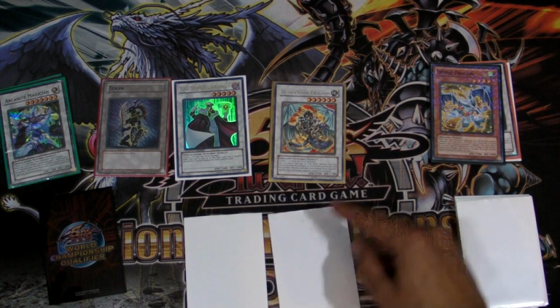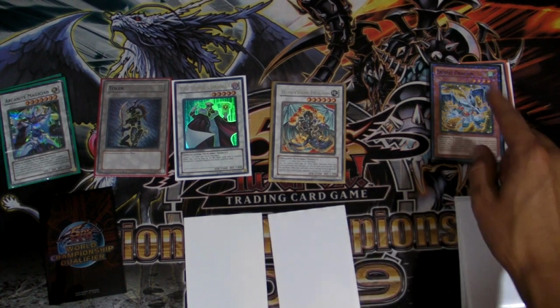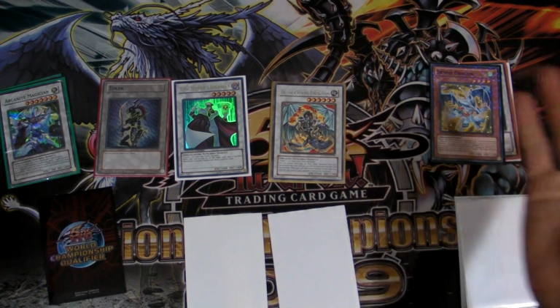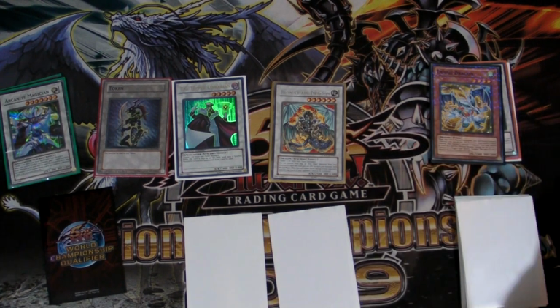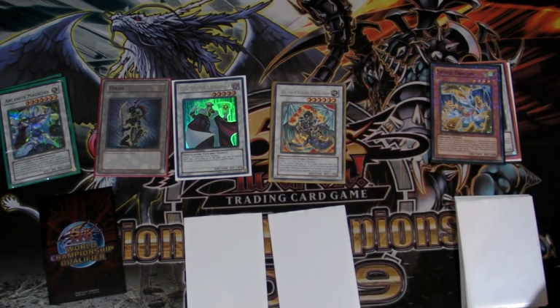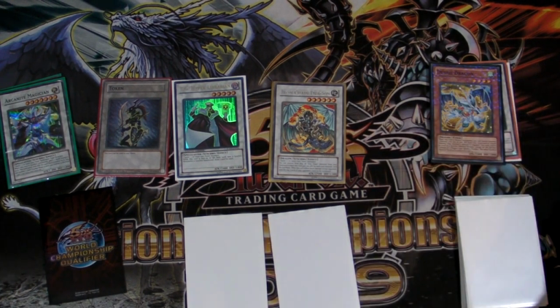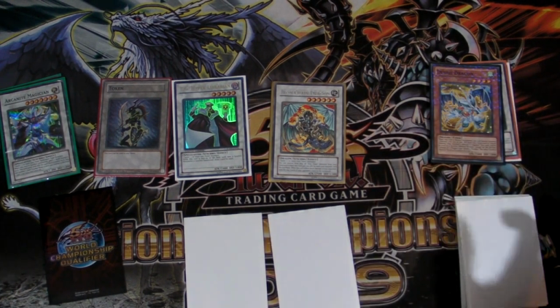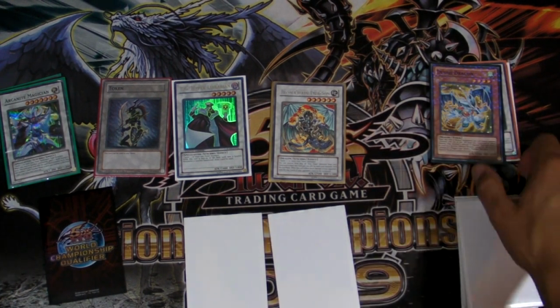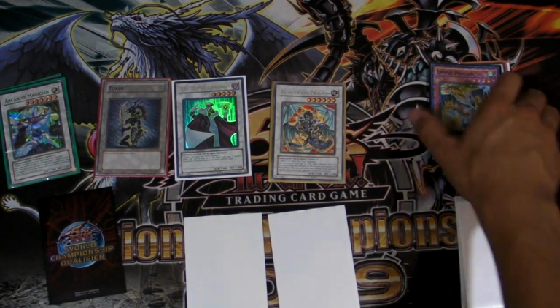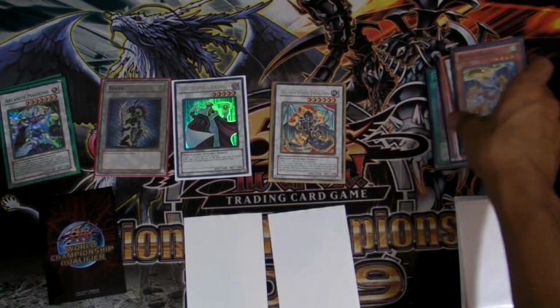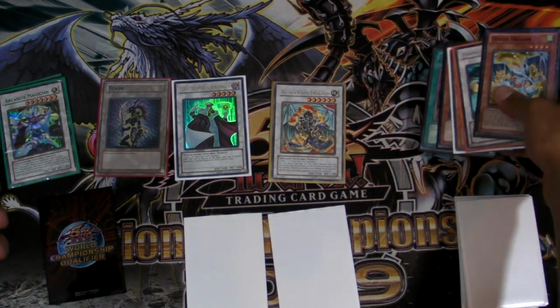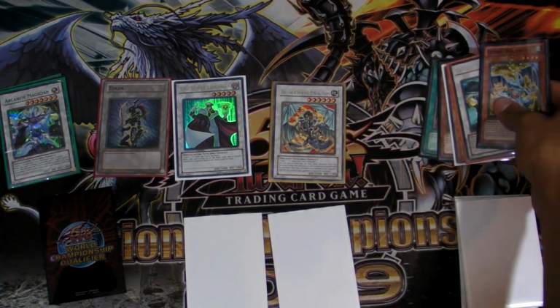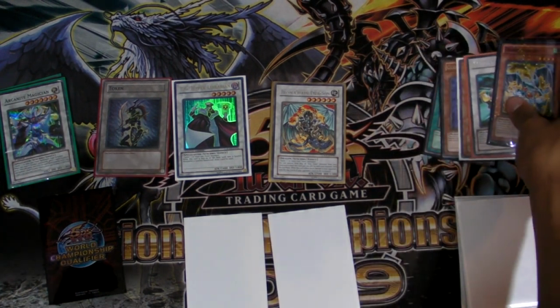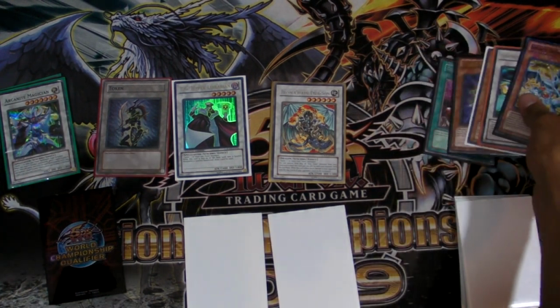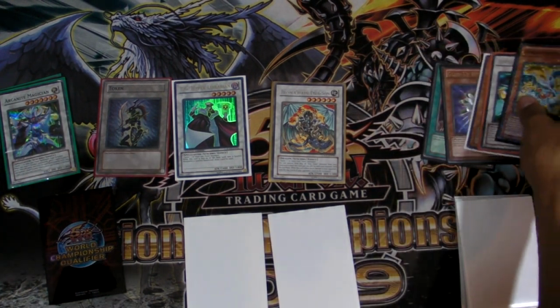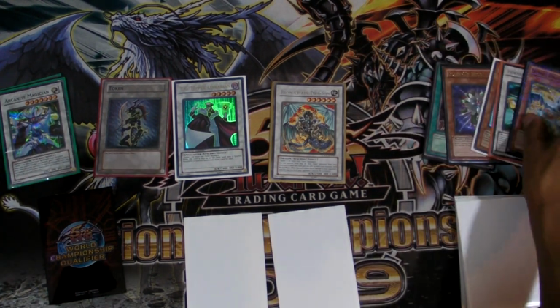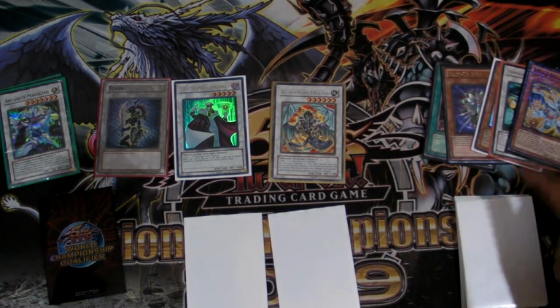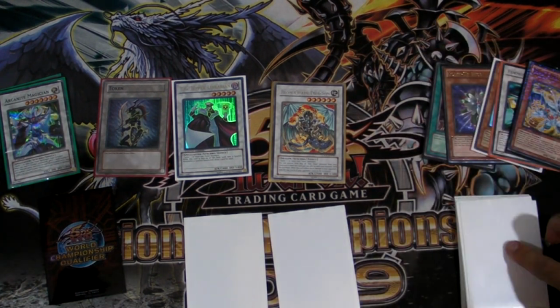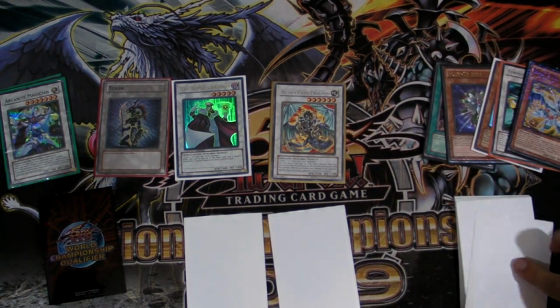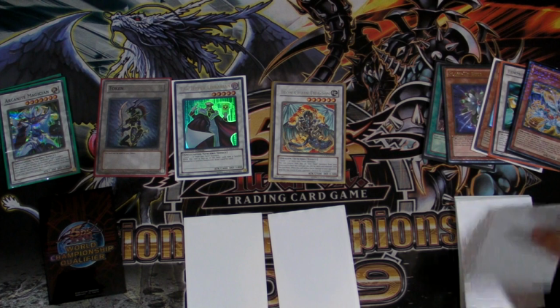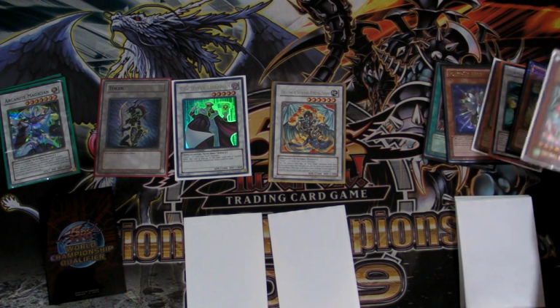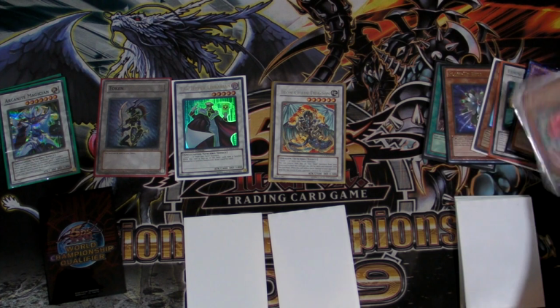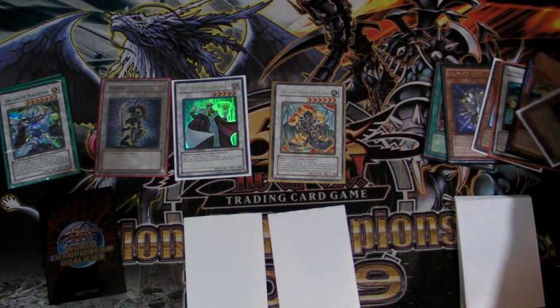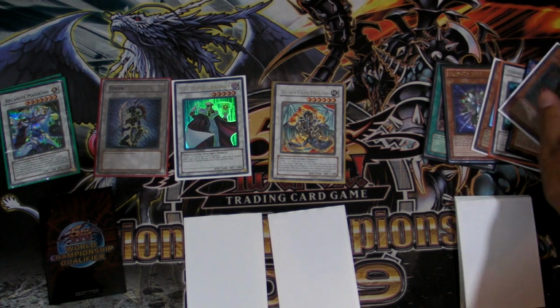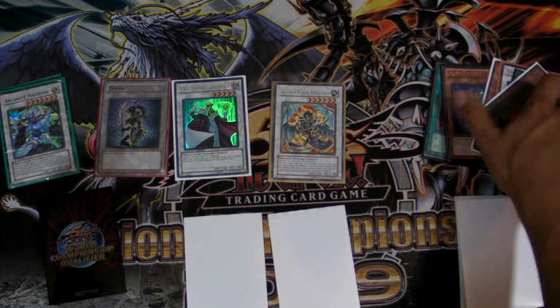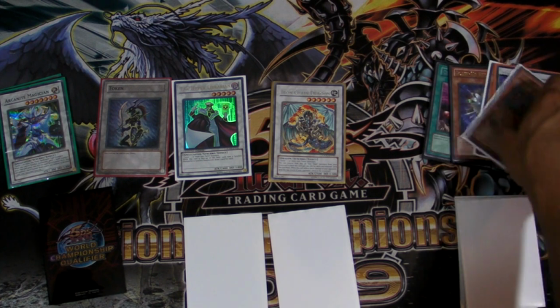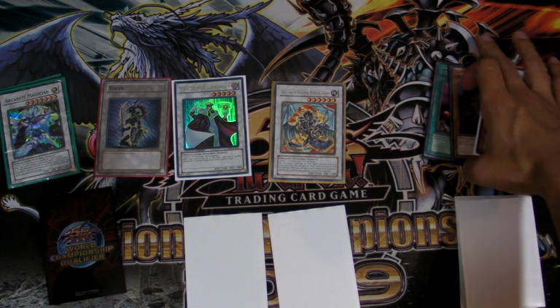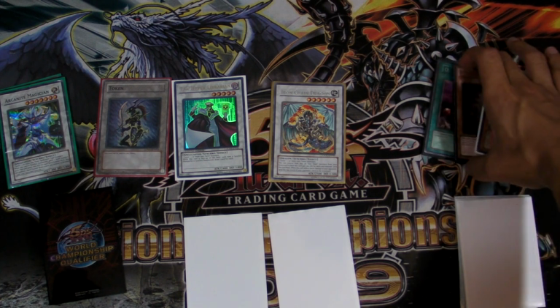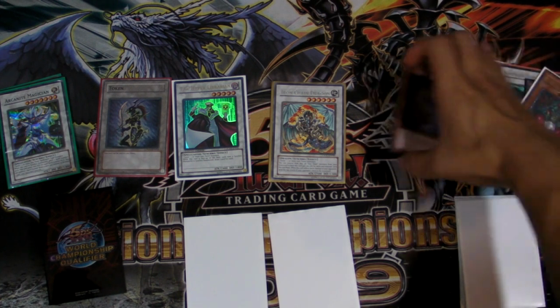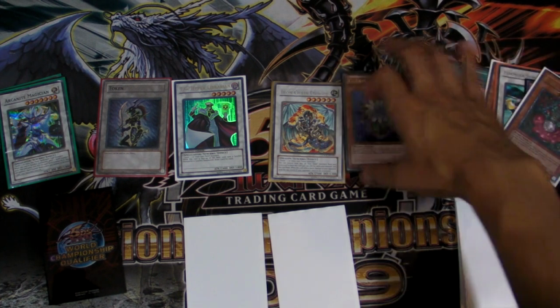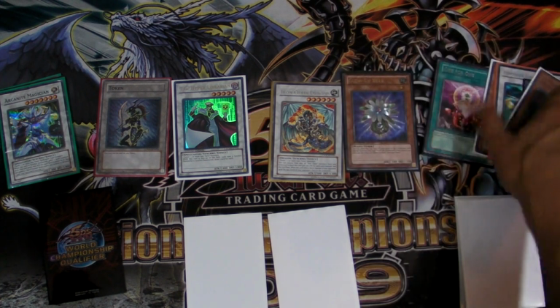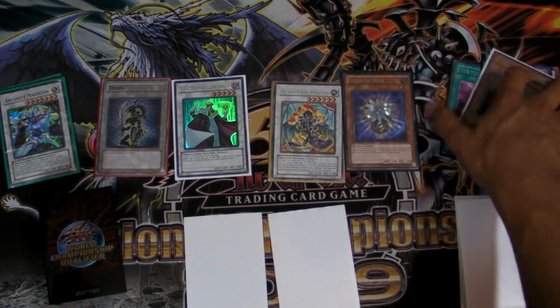We haven't even activated Glow-Up Bulb's effect yet, so we'll go ahead and special summon Glow-Up Bulb by milling one card. Oh good, it was Tytannial — I didn't draw it. That's awesome.